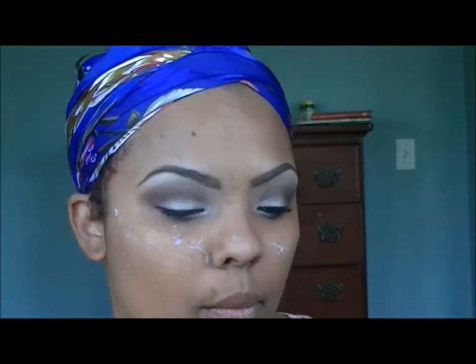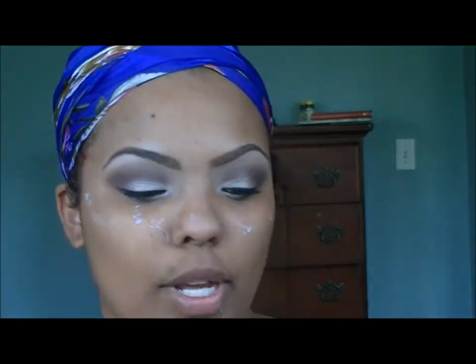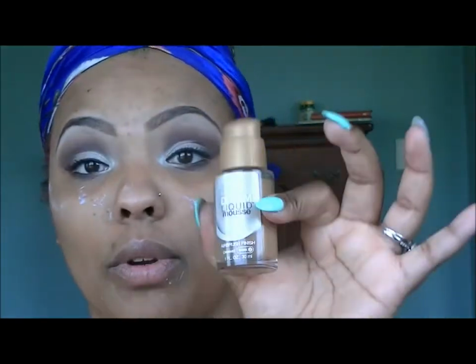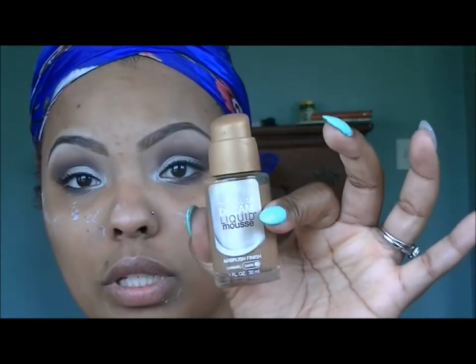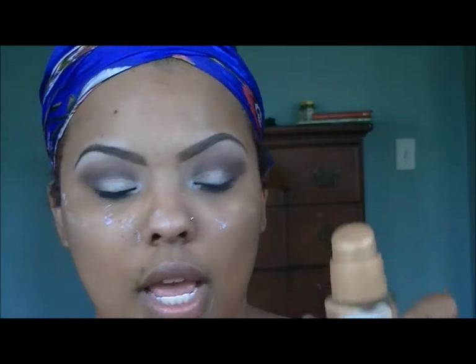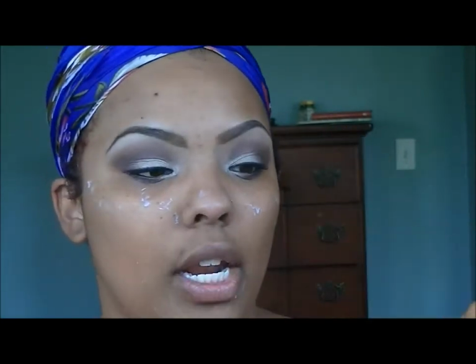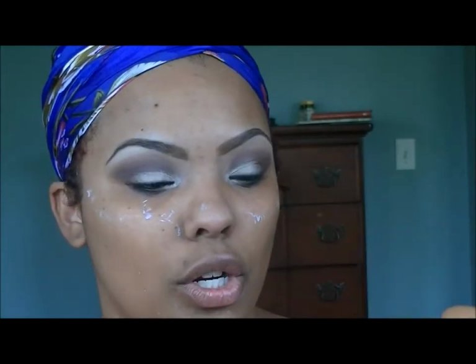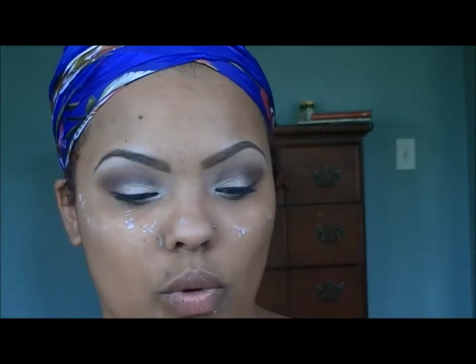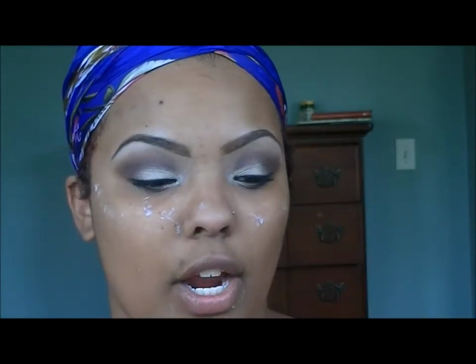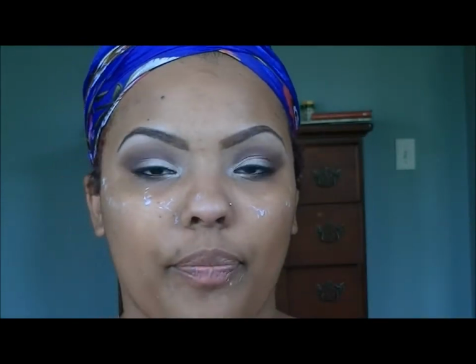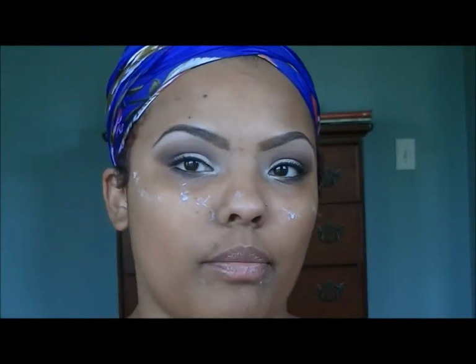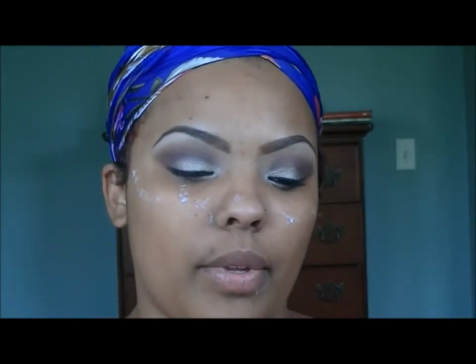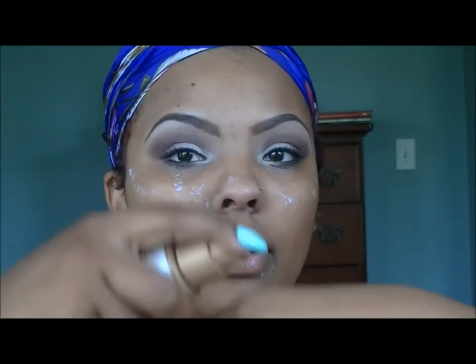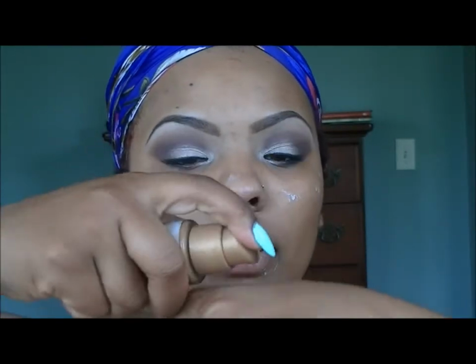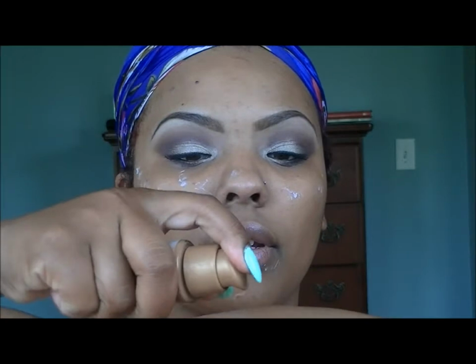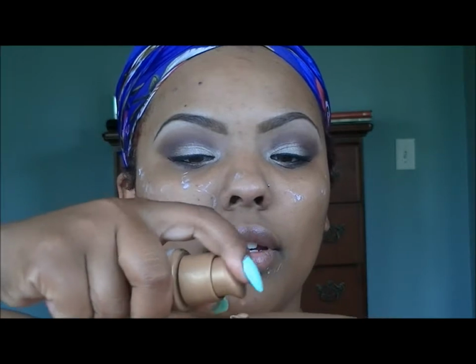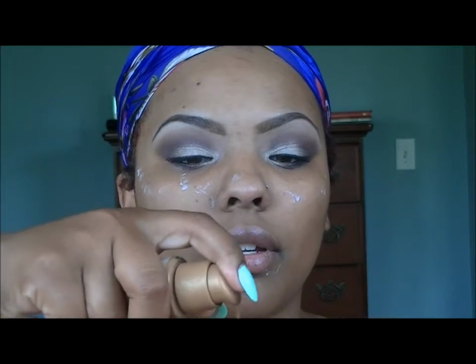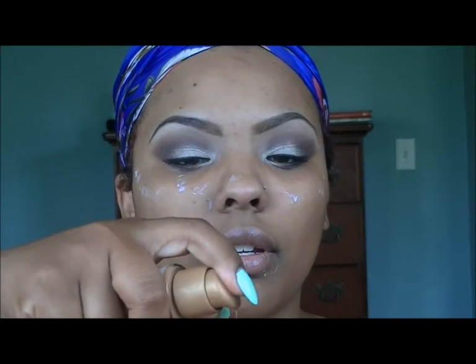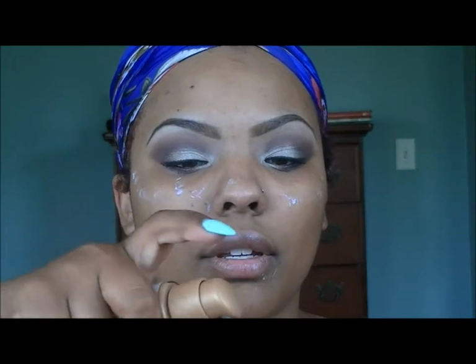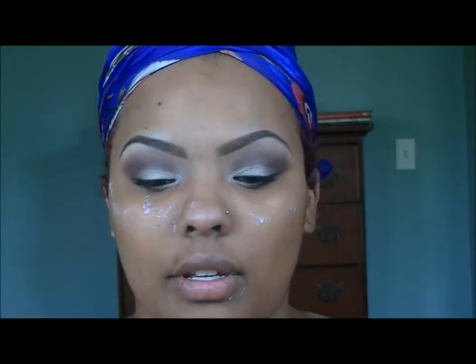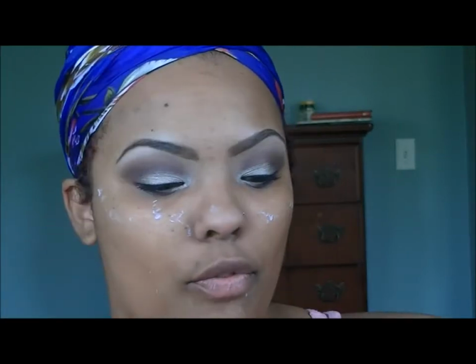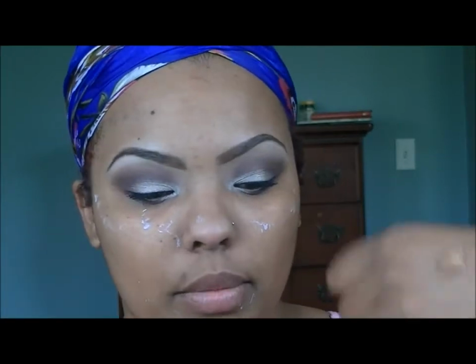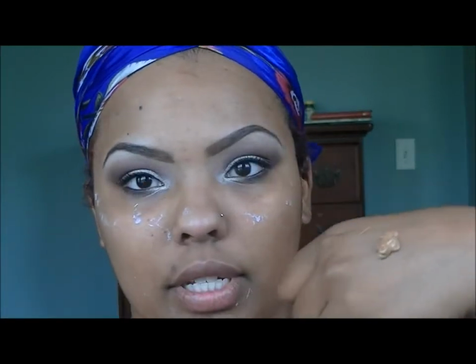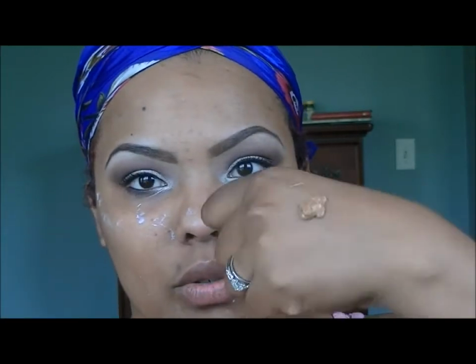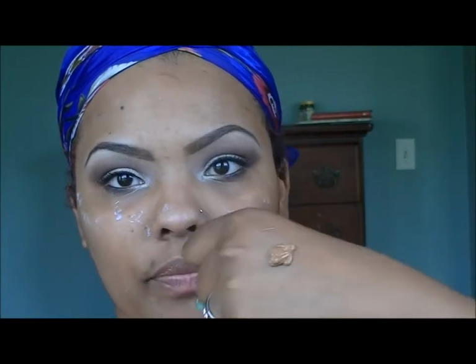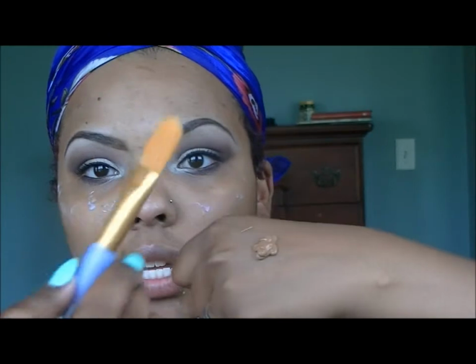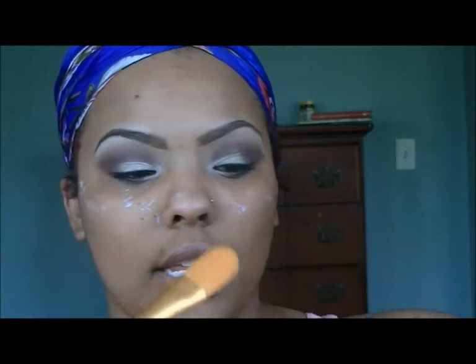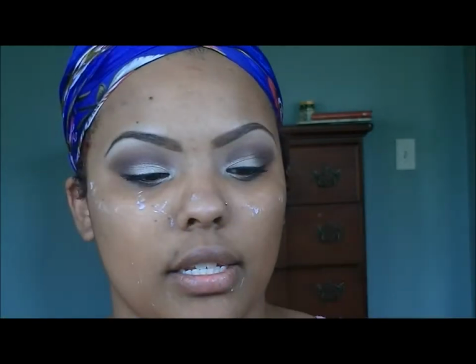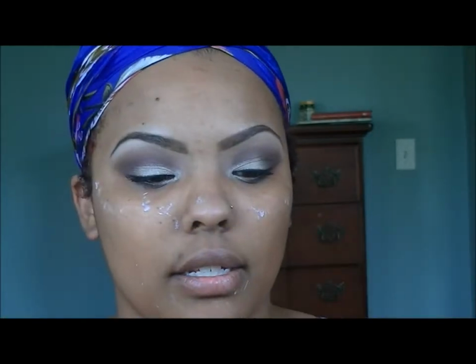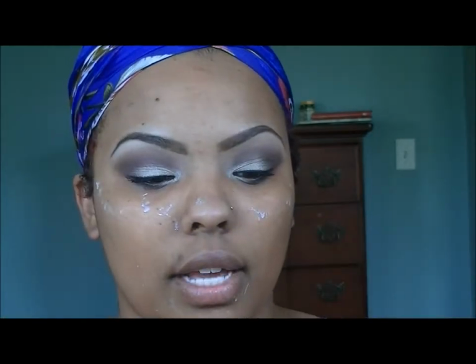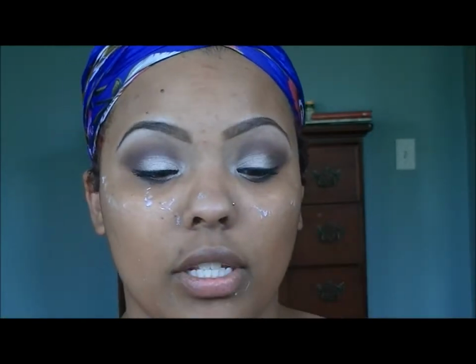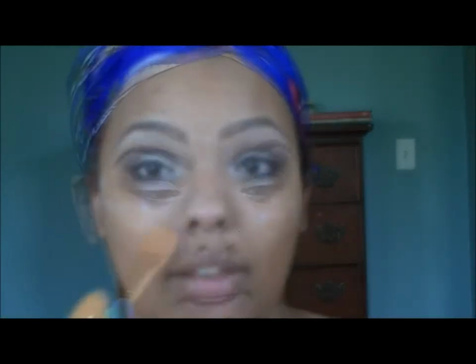I'm going to use my Dream Liquid Mousse in Dark 2 Caramel. I'm going to pump it — about four pumps, because it's a little squirt. I'll conceal after.